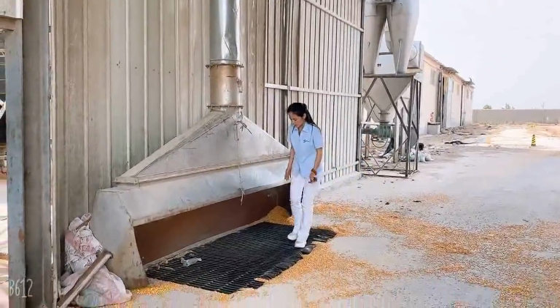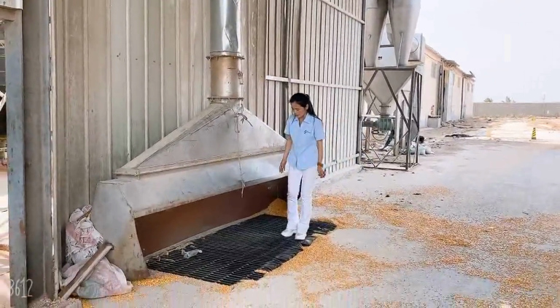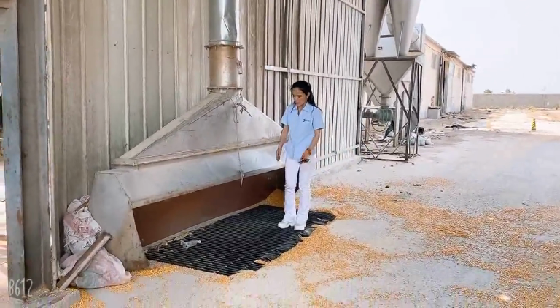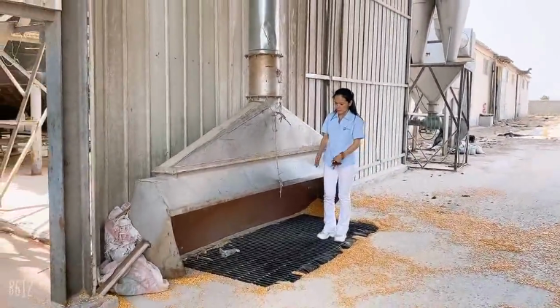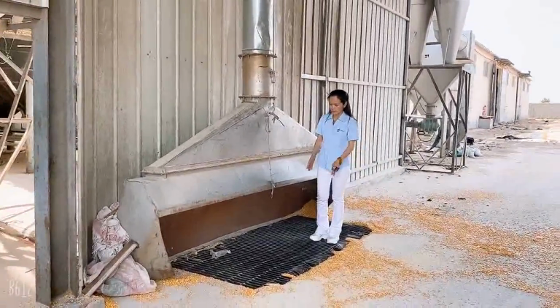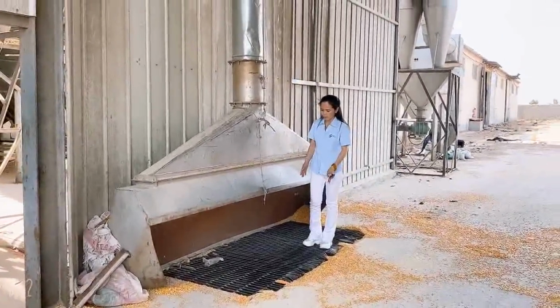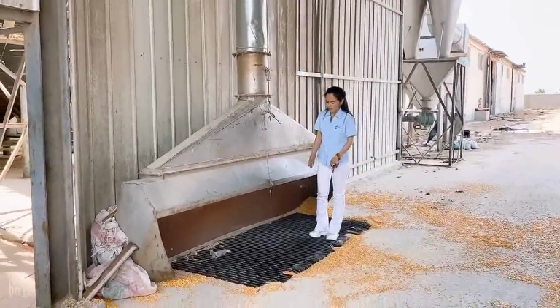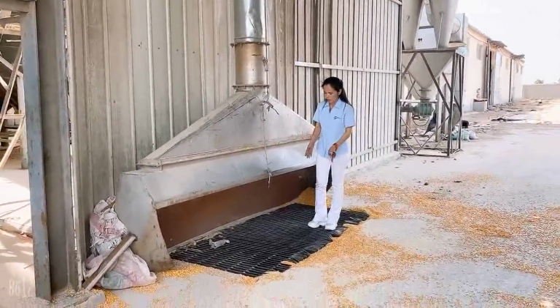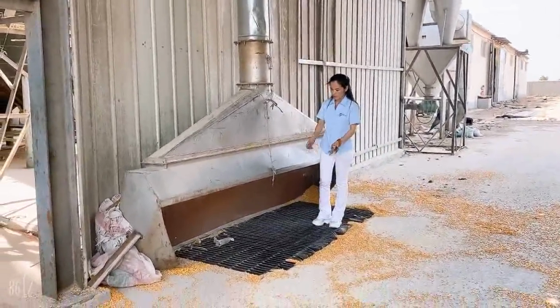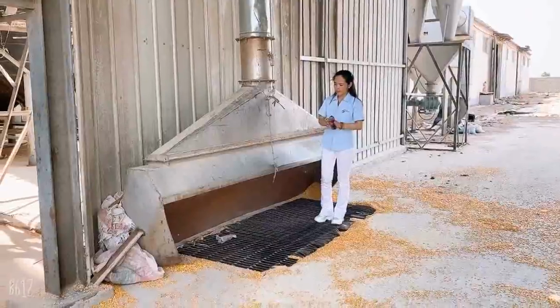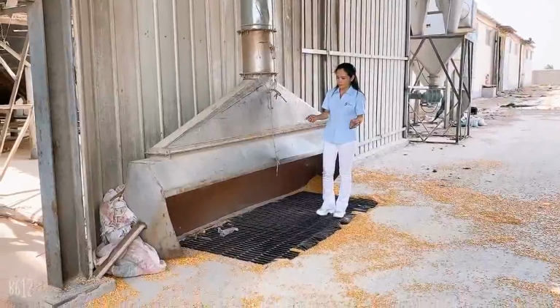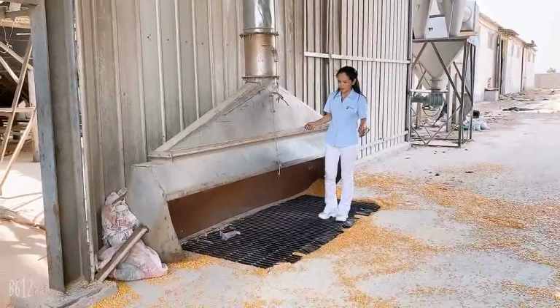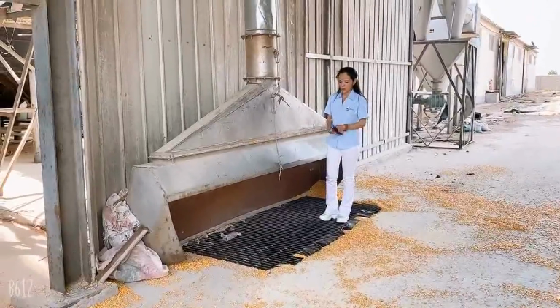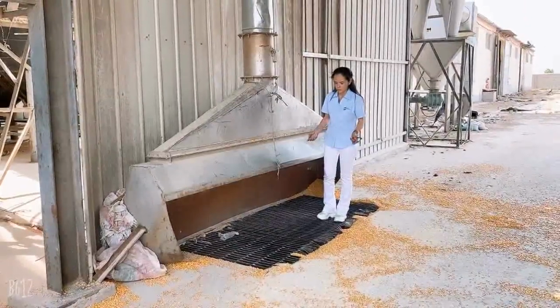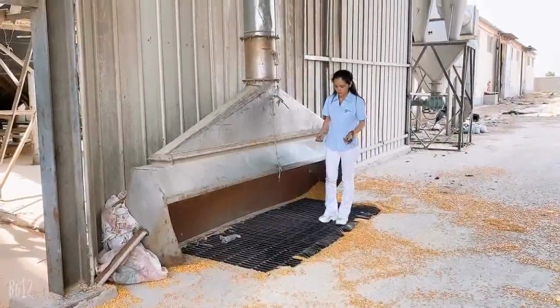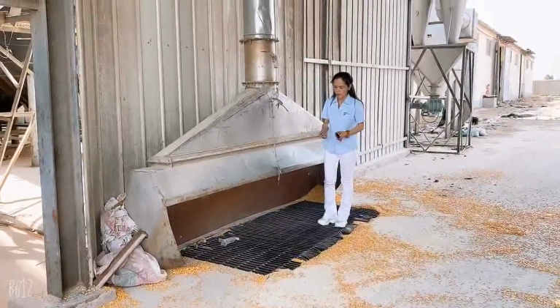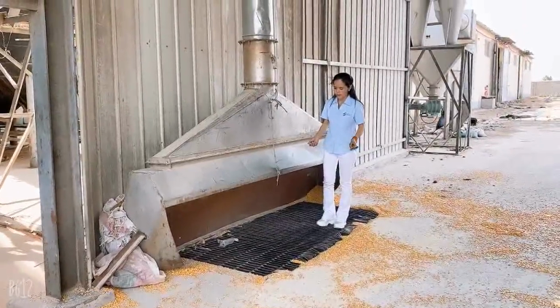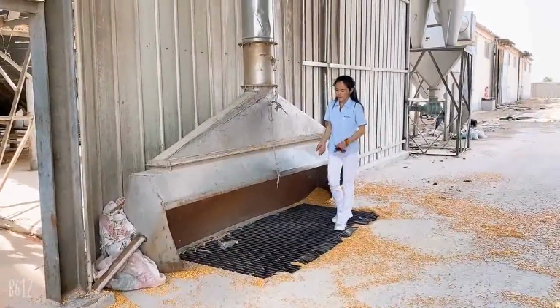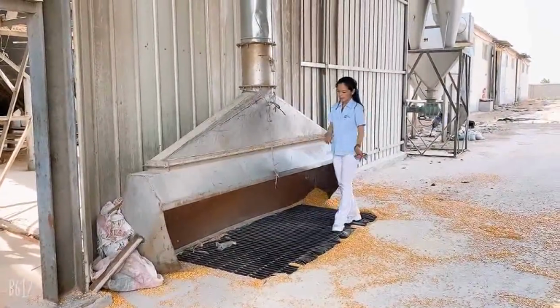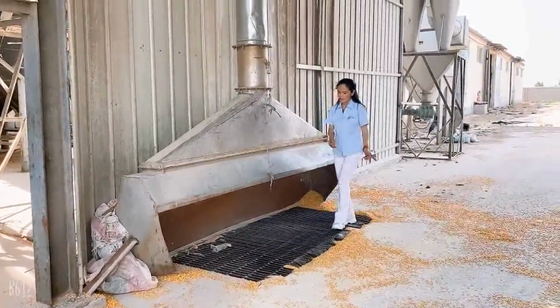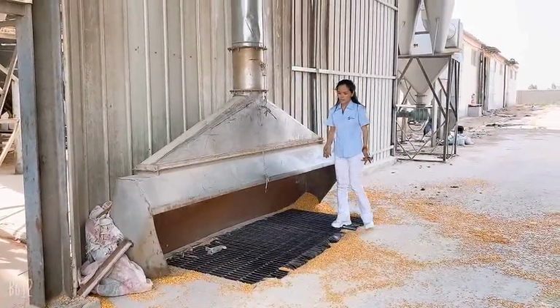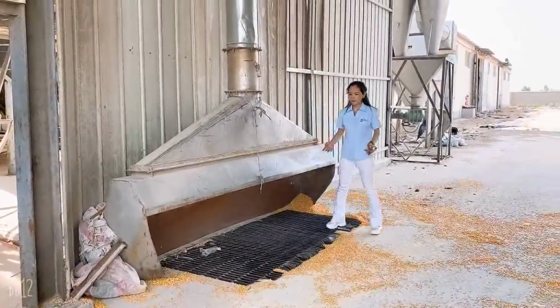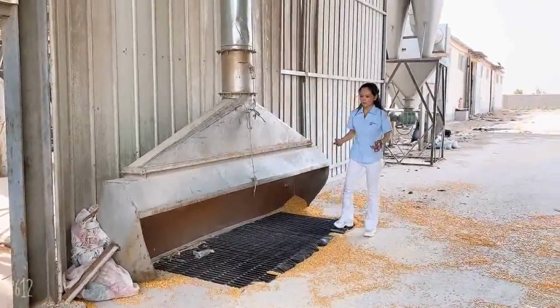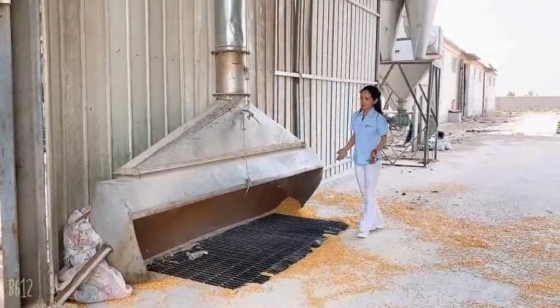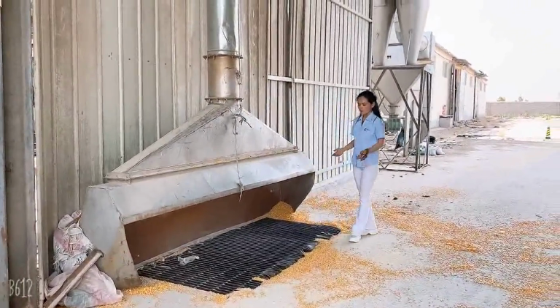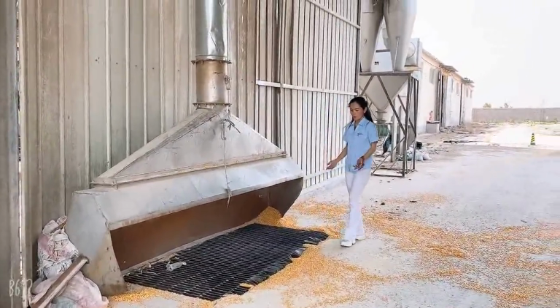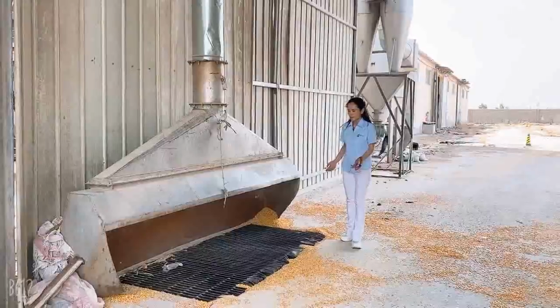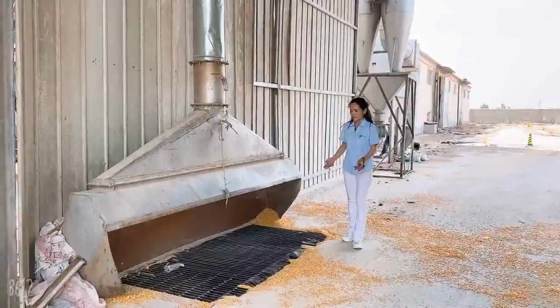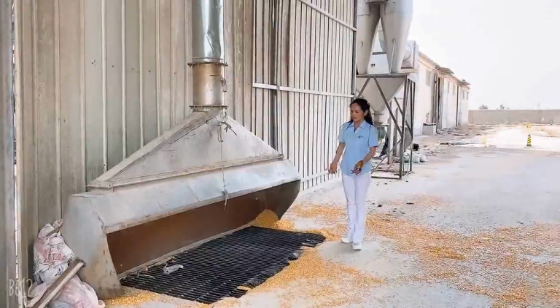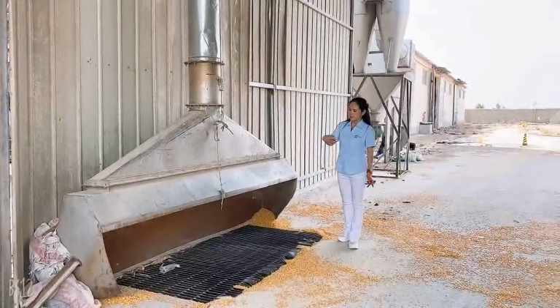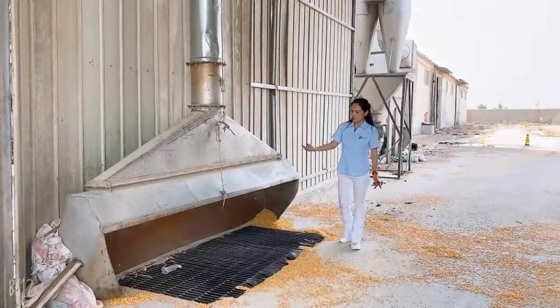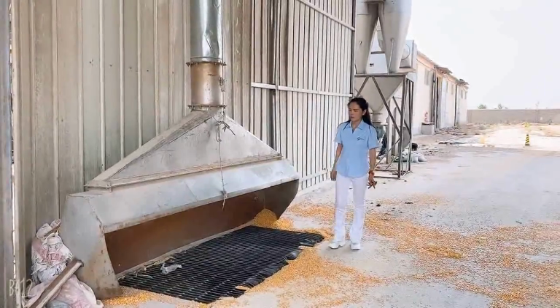And this is what we call the silo grate, which is used to stop big impurities — ropes or wire — from getting outside. So this kind of impurities should not be loaded into the silo.